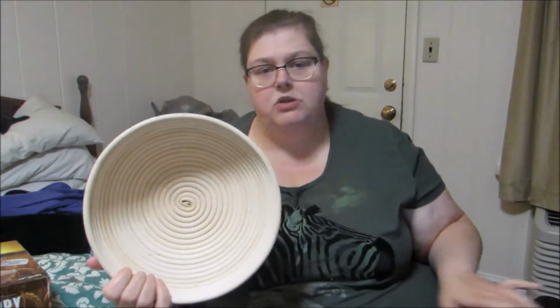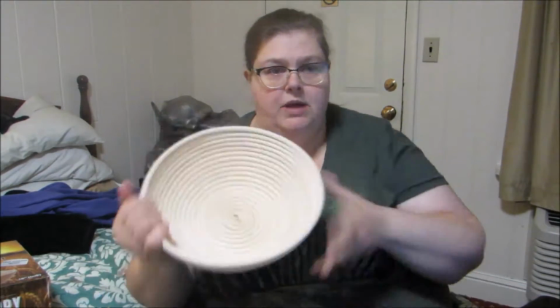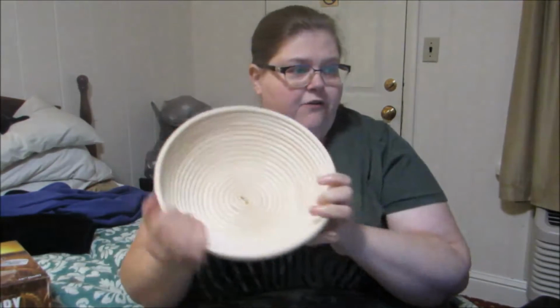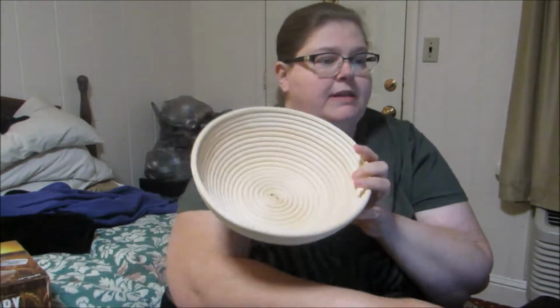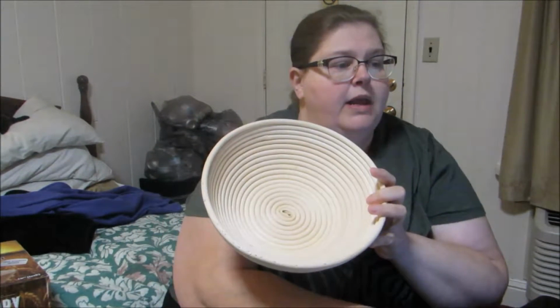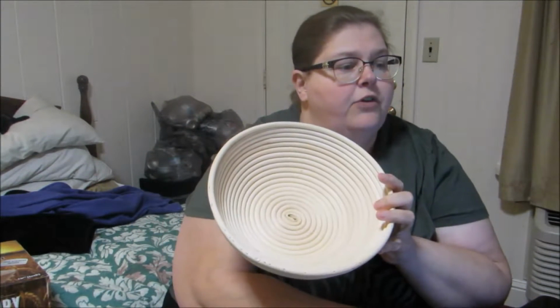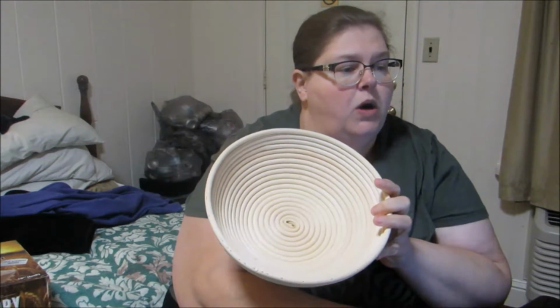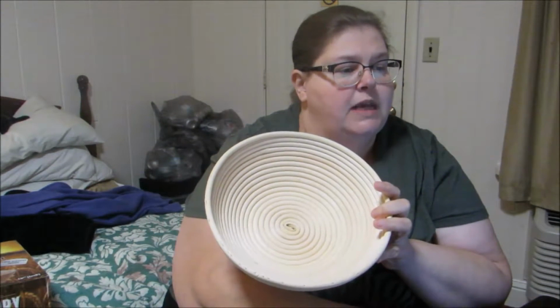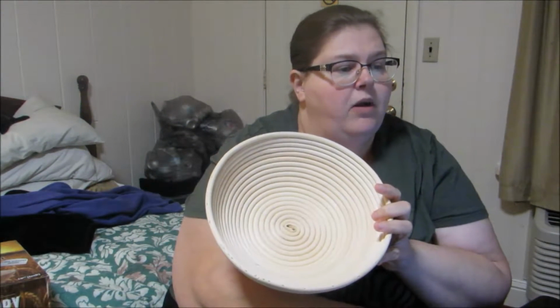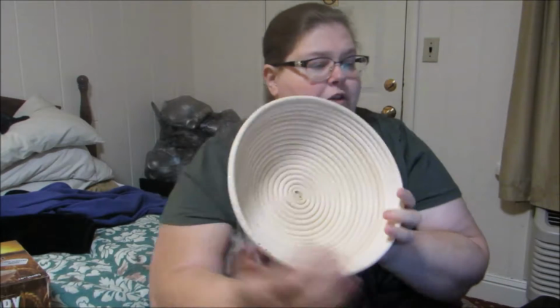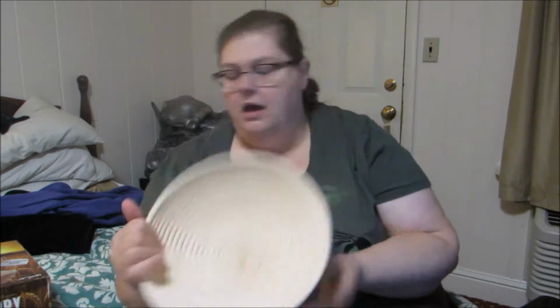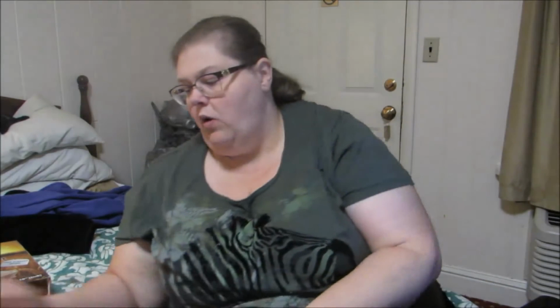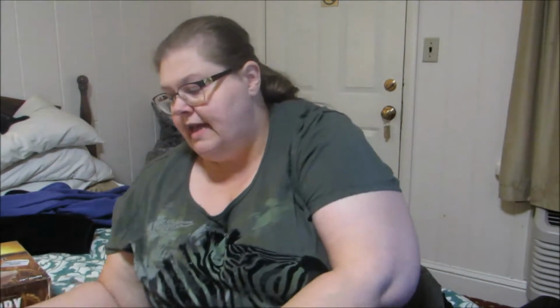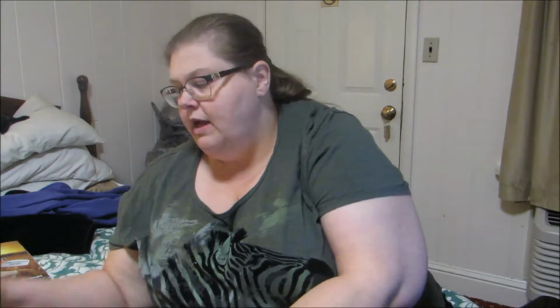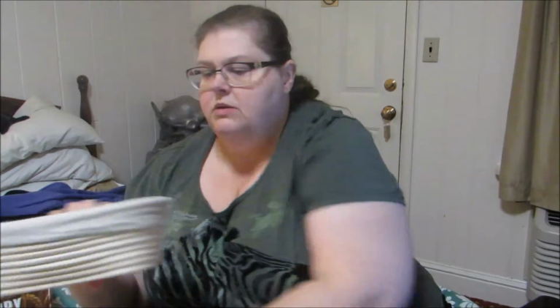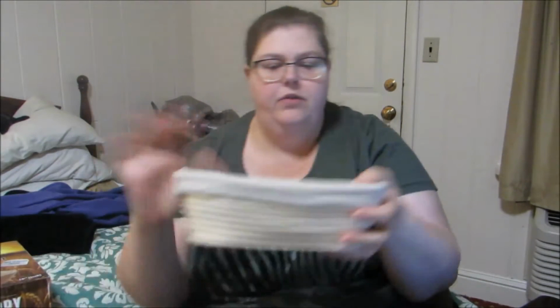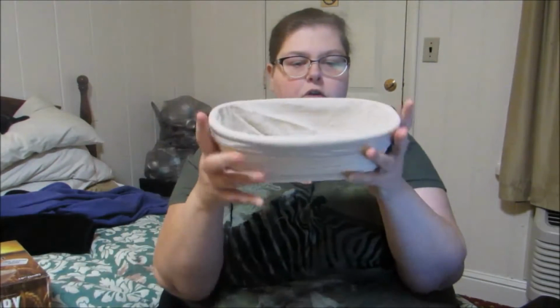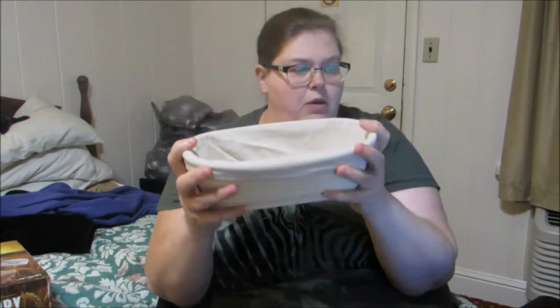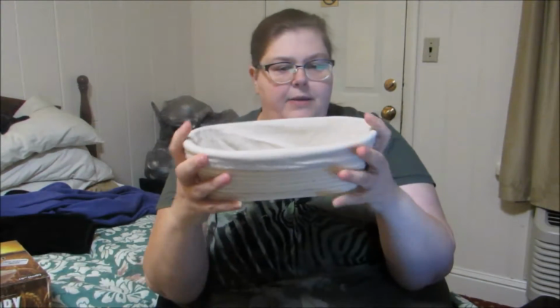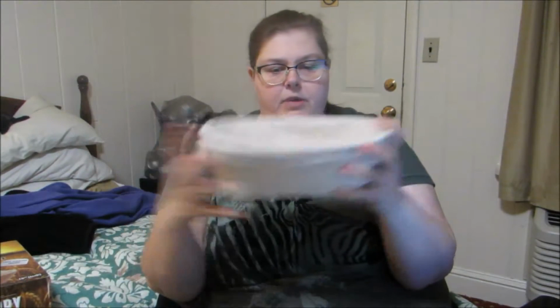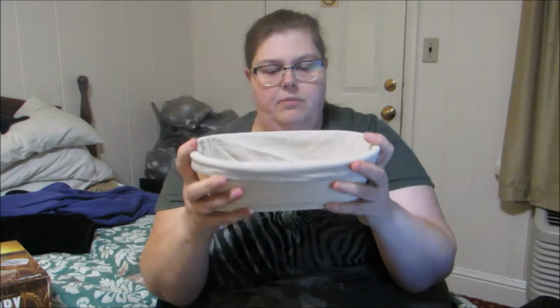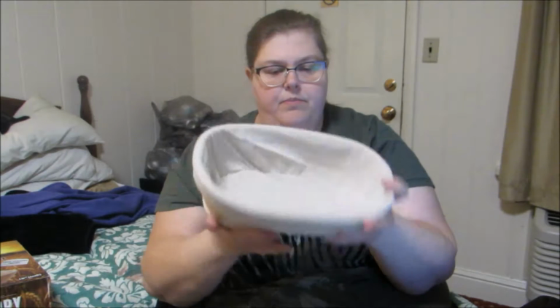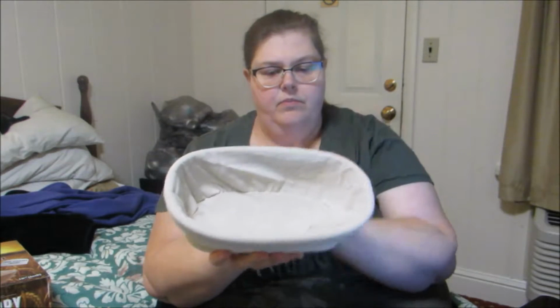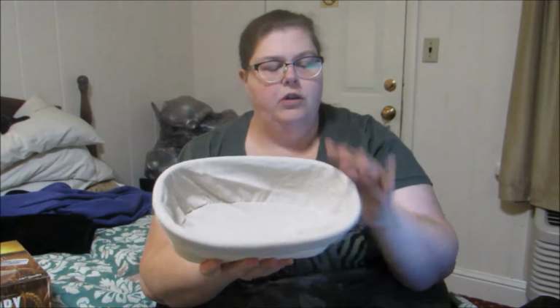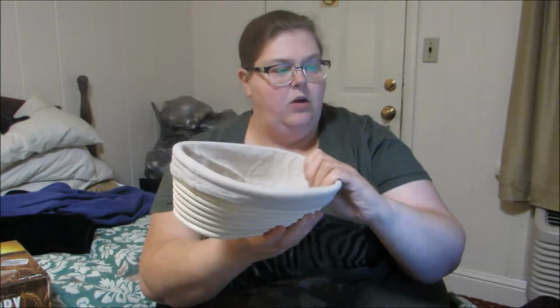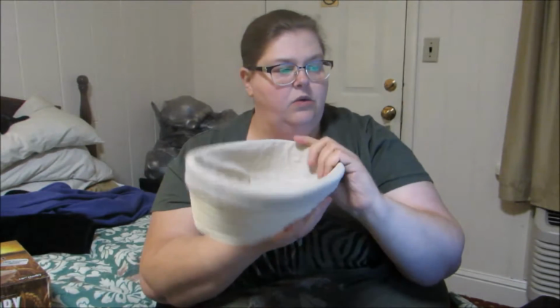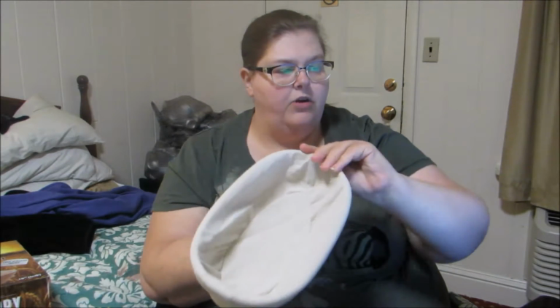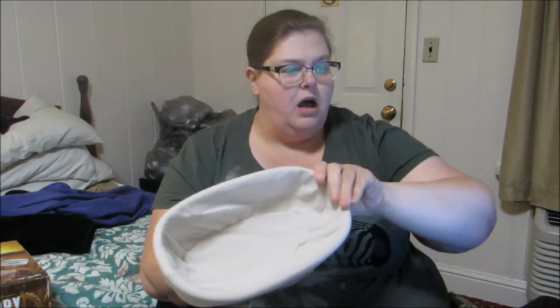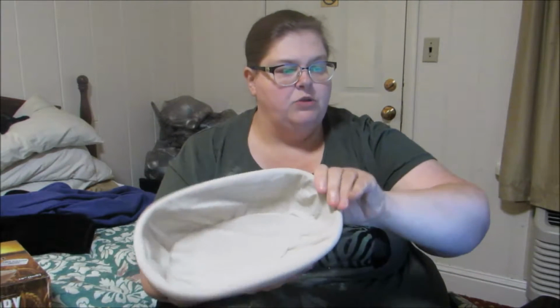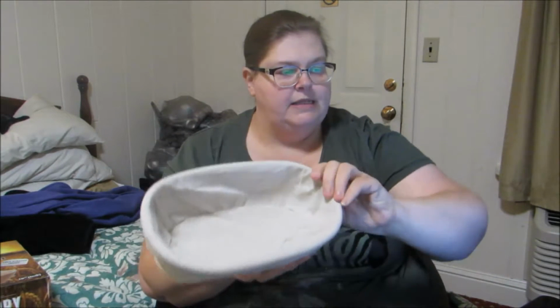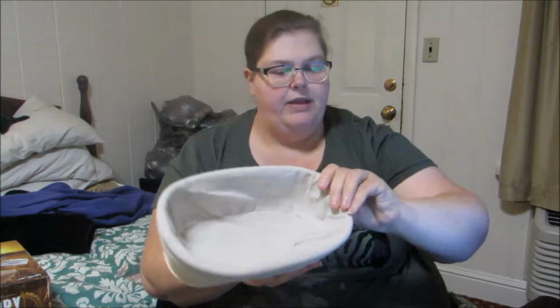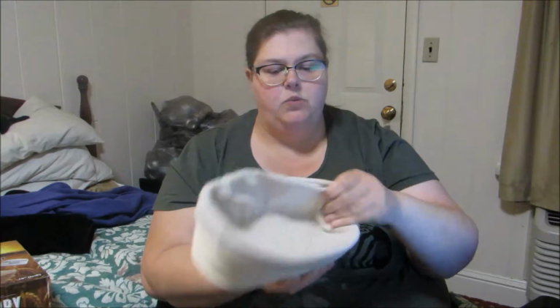Bread Story was also nice enough to send me their oval set. Their oval set only comes with the oval bread basket and also the cover, which is really nice as well.